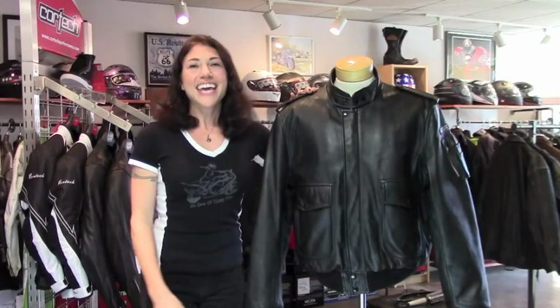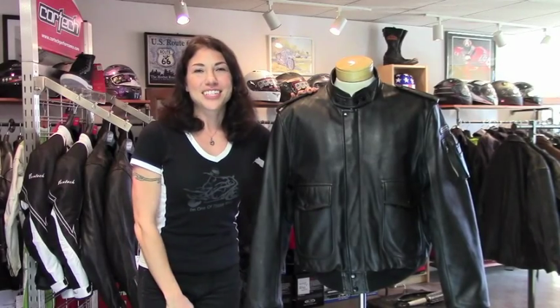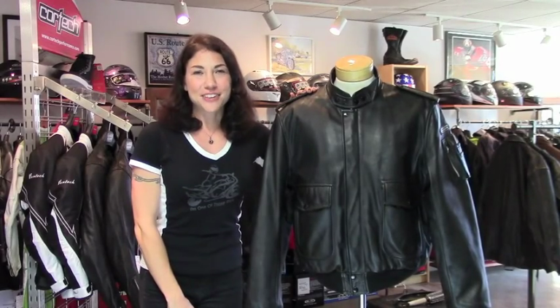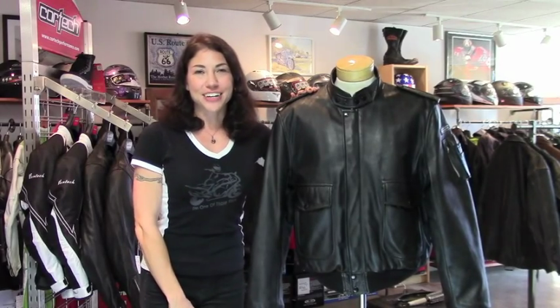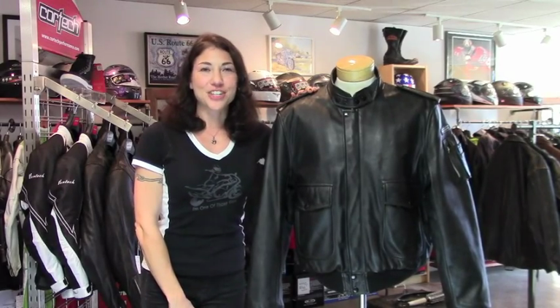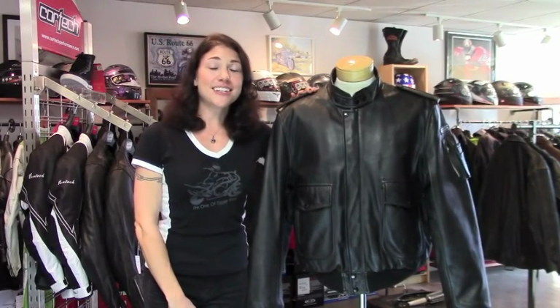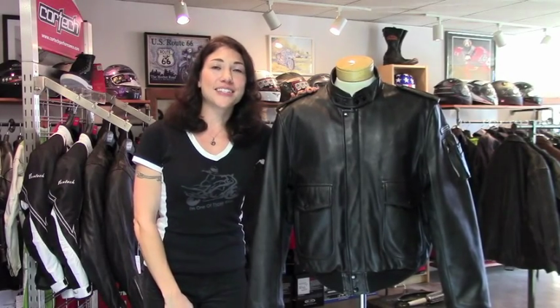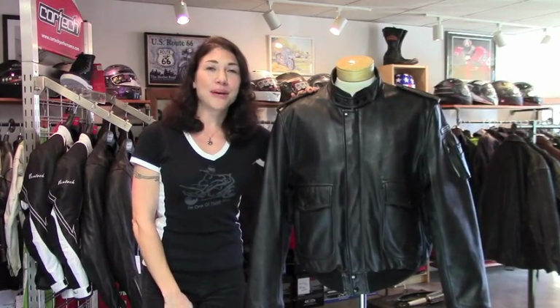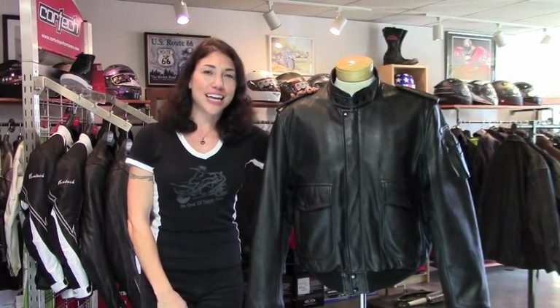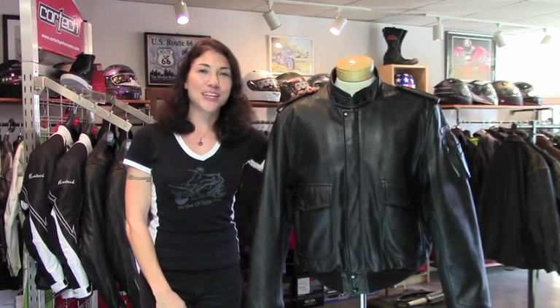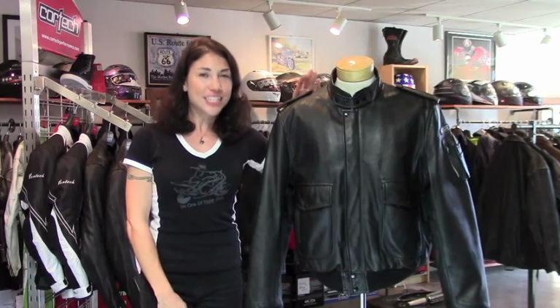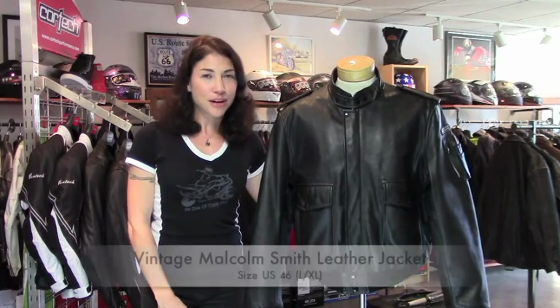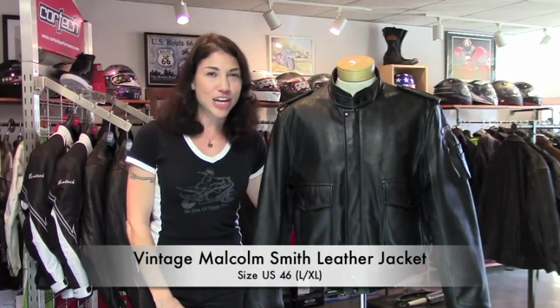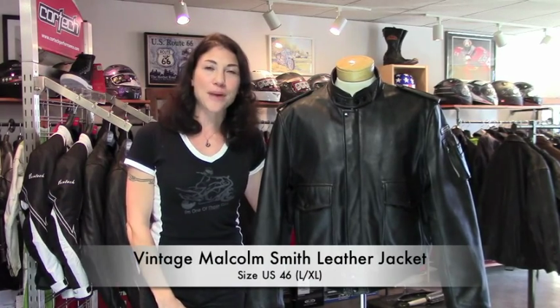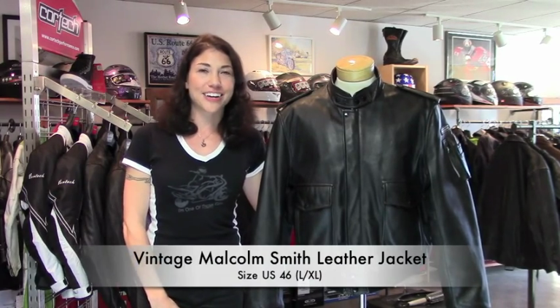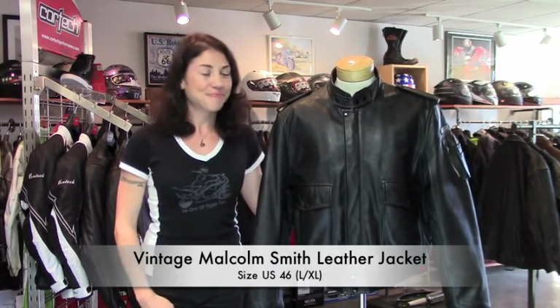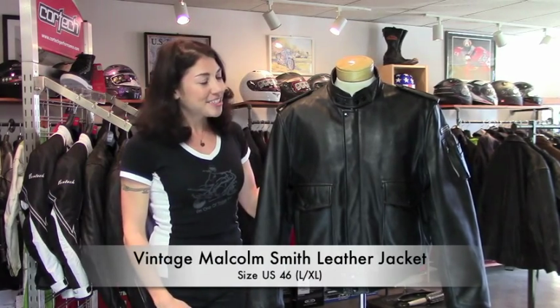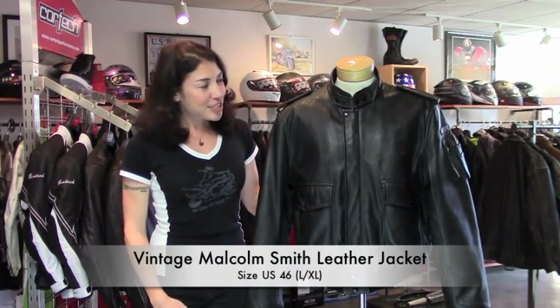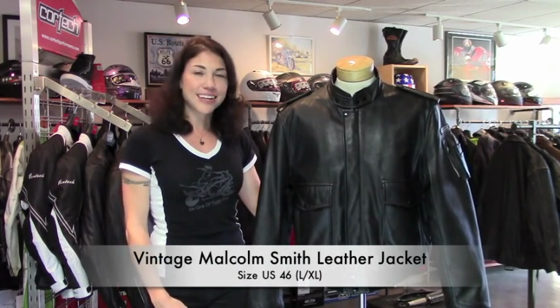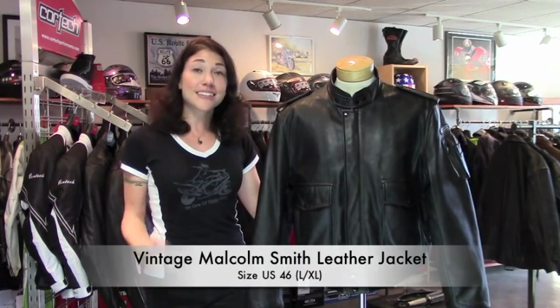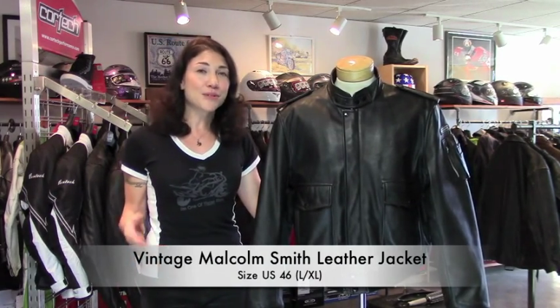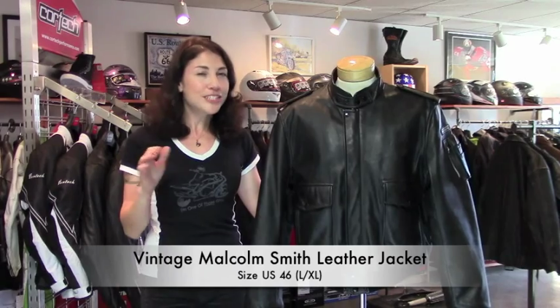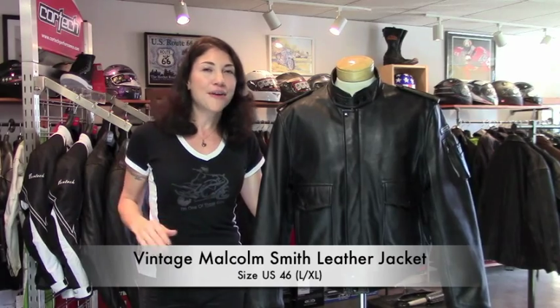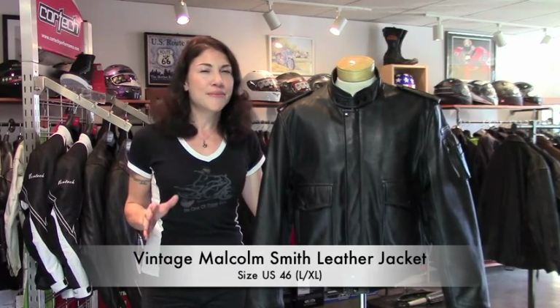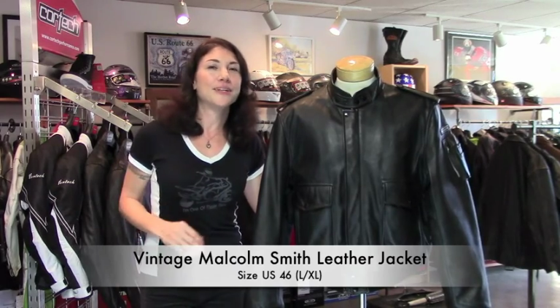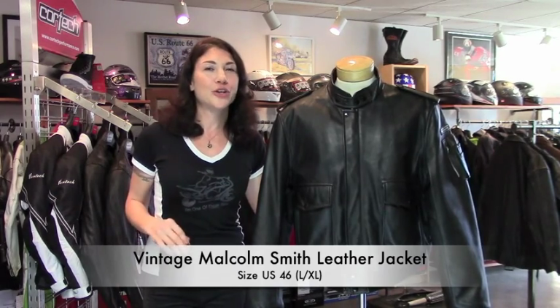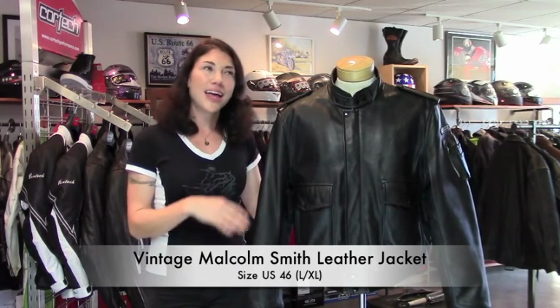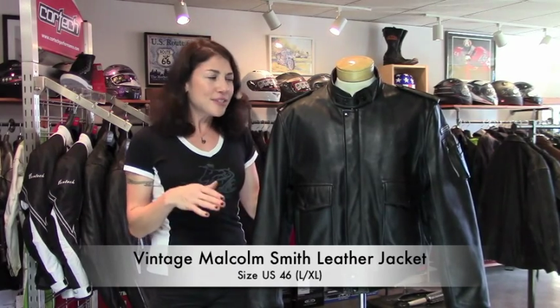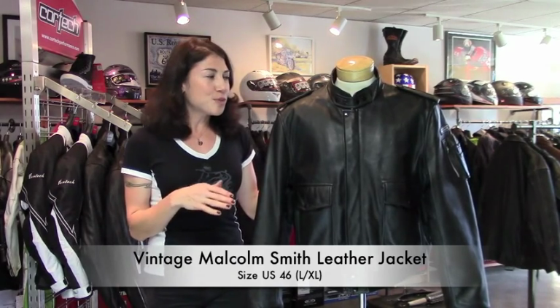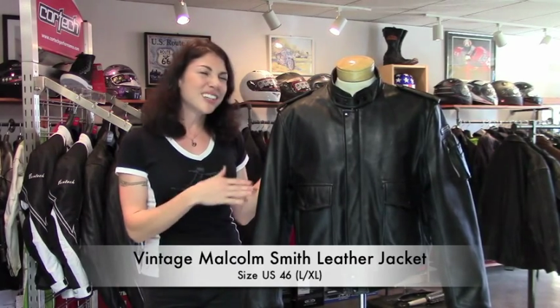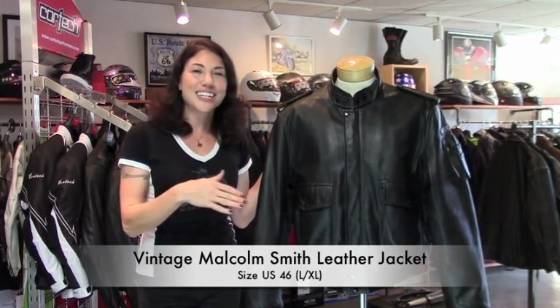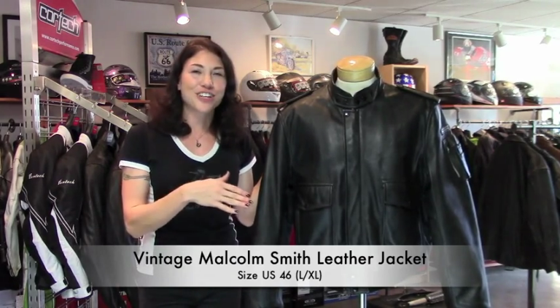Hey, this is Jessica with Yellow Devil Gear Exchange, and this is our consignment pick of the day. It's a vintage Malcolm Smith jacket by Hein Garica. It's a size 46, and the consigner was a pretty tall guy with kind of a medium build, so I'm going to say this is between large and extra large.